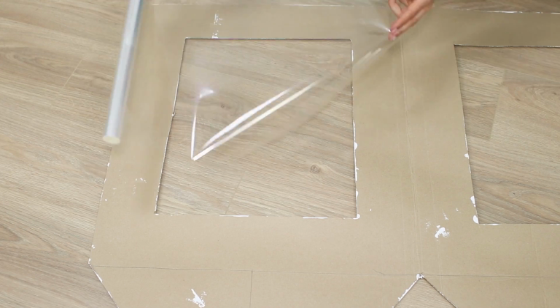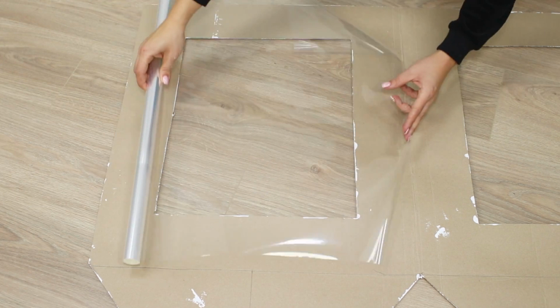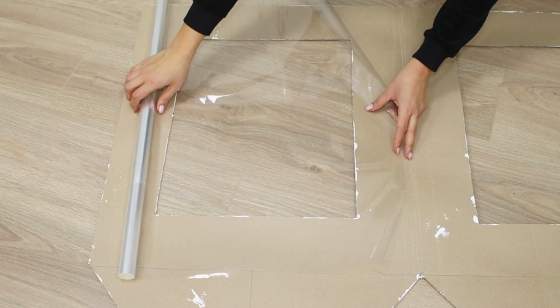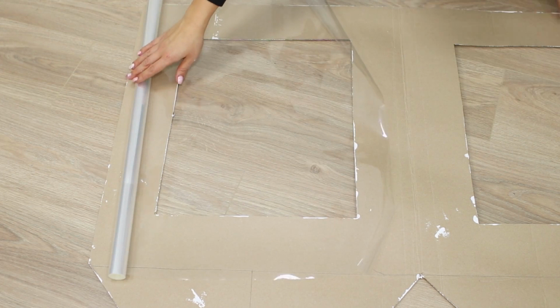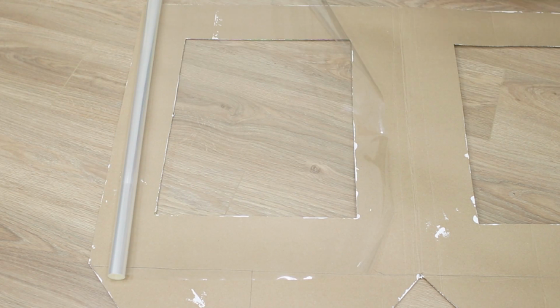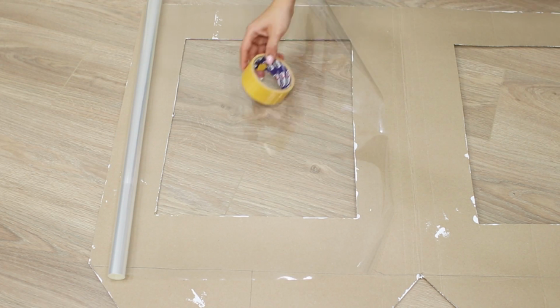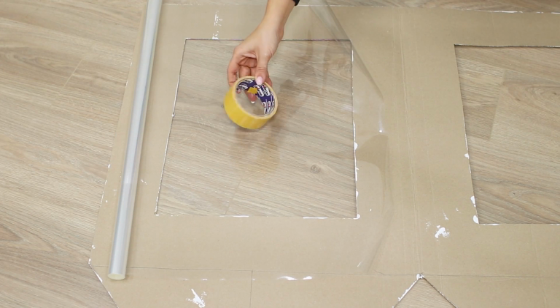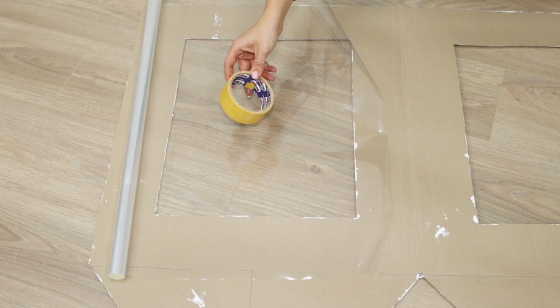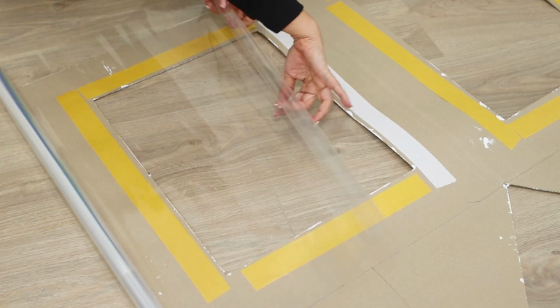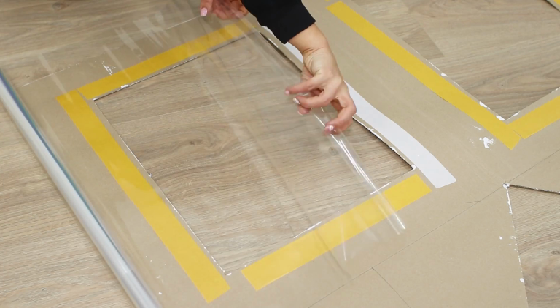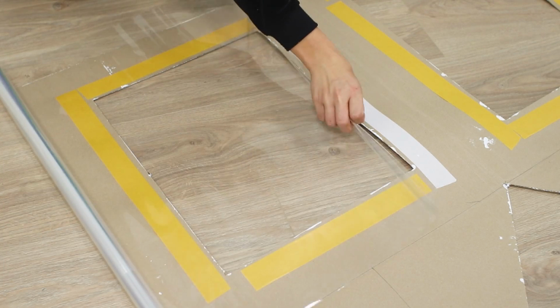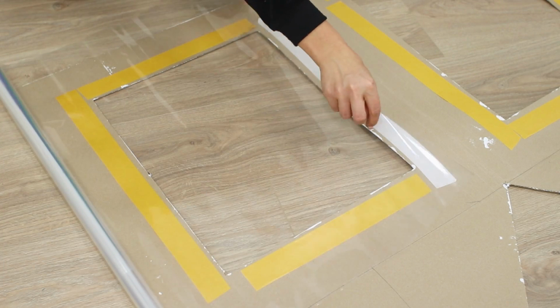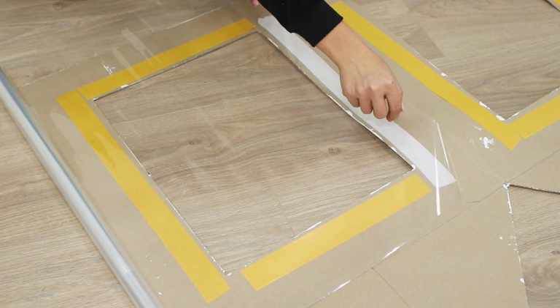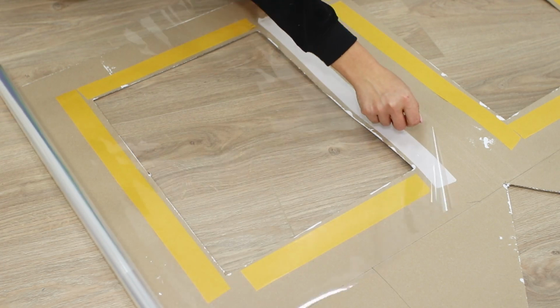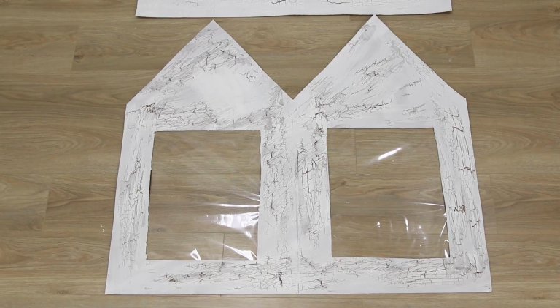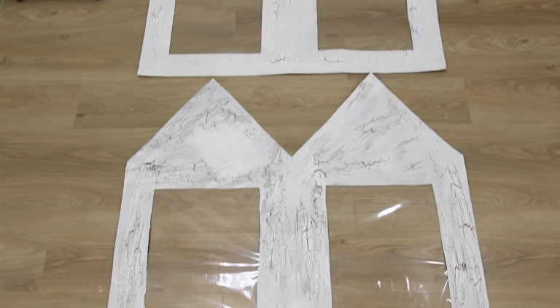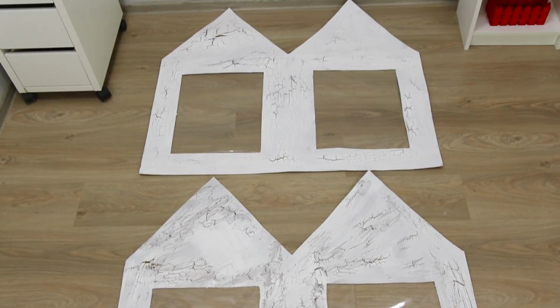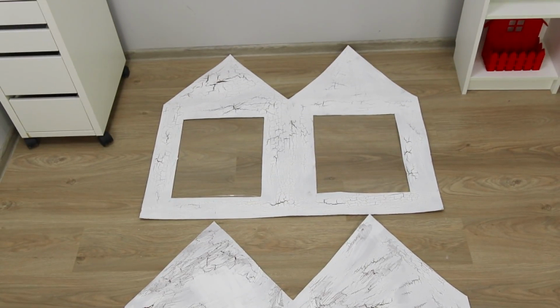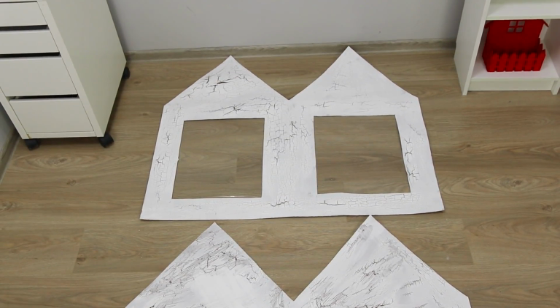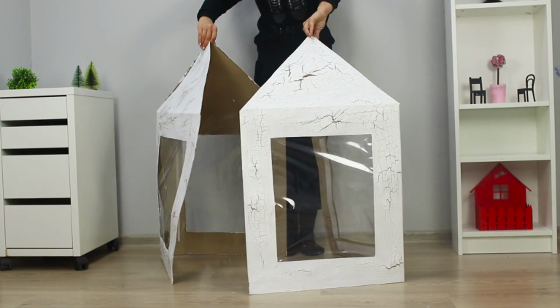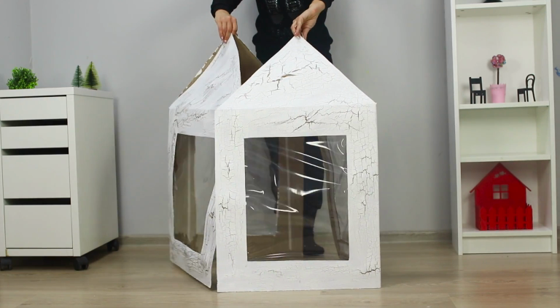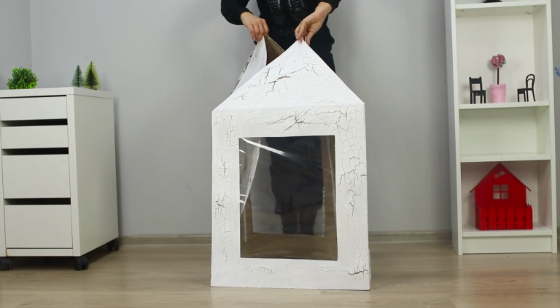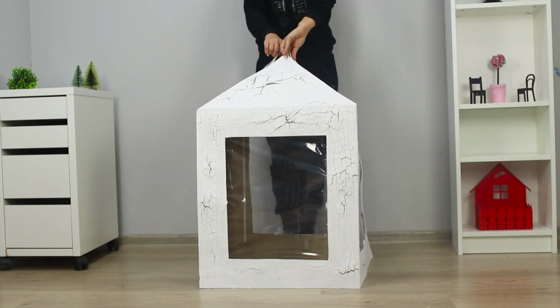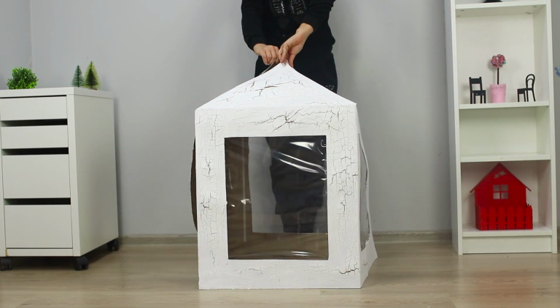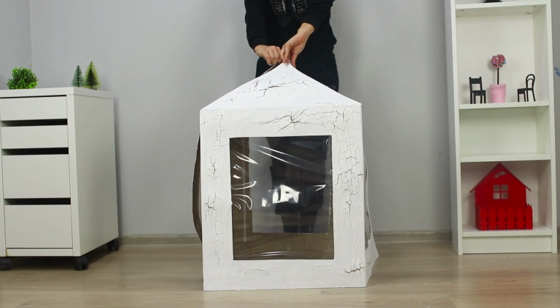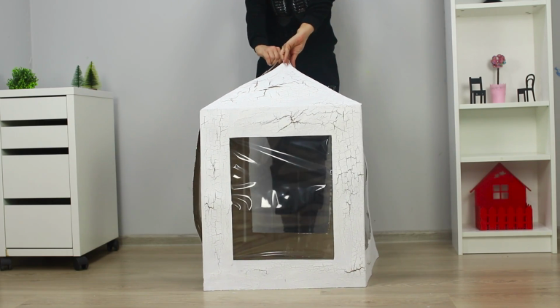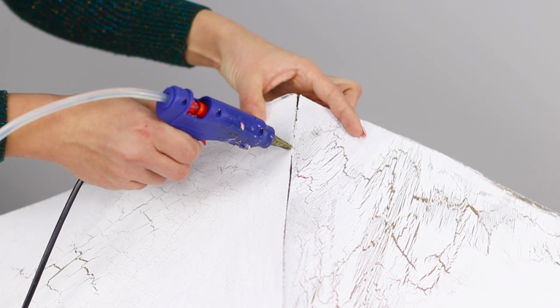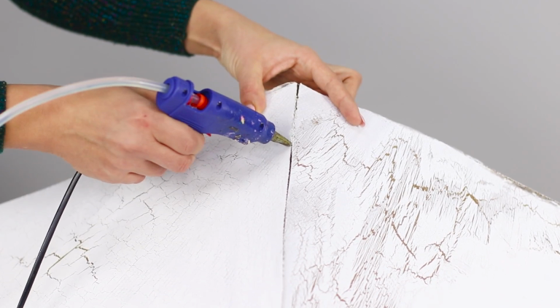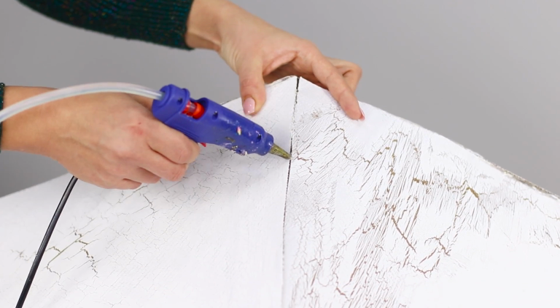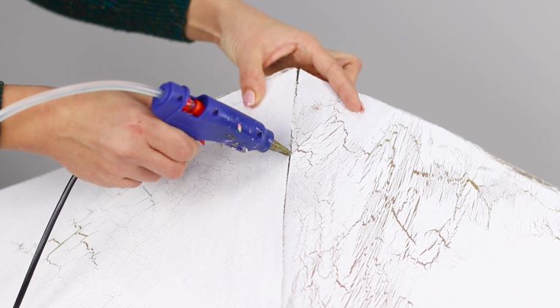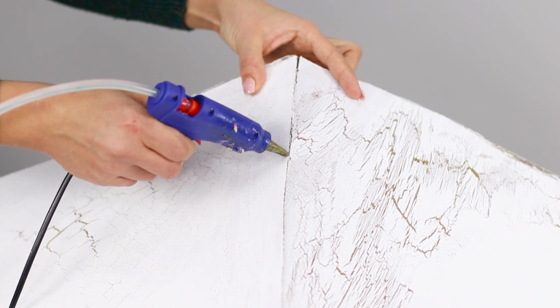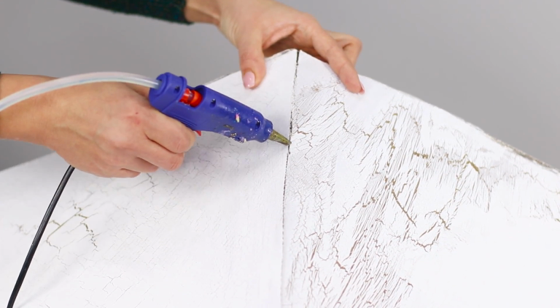Take some transparent wrap and glue it from the inside instead of windows using double-sided tape. Make one more piece like that and combine the construction into a three-dimensional house. Seal the joints with a hot glue gun.